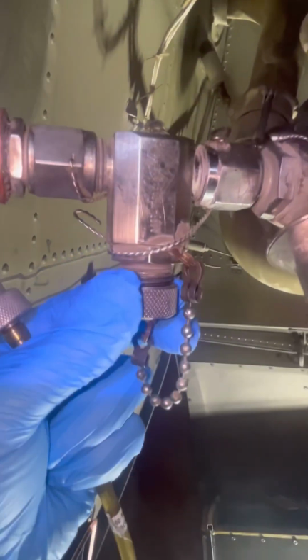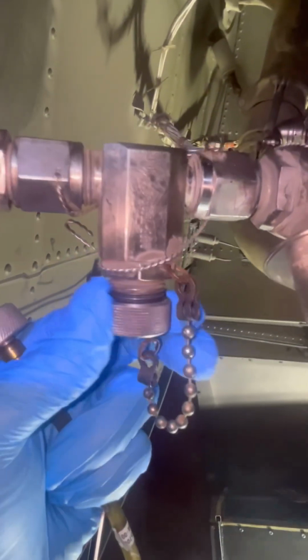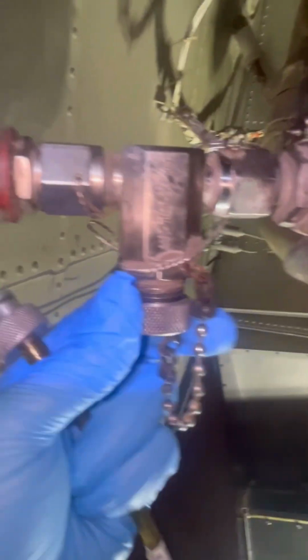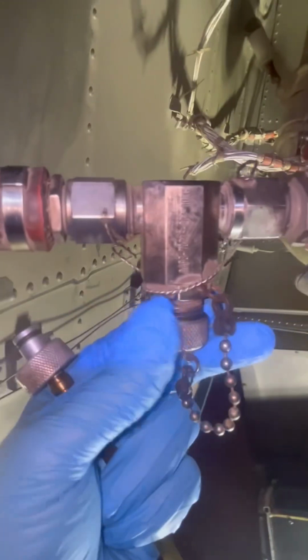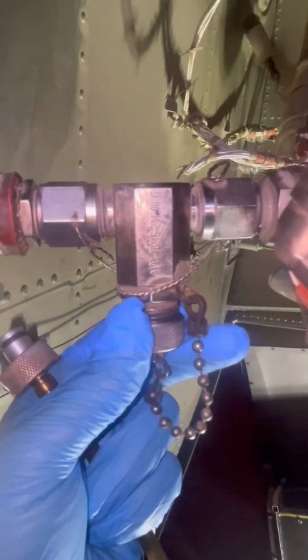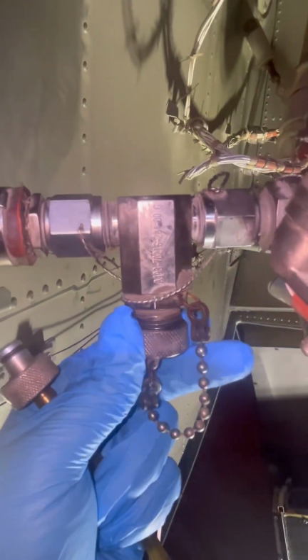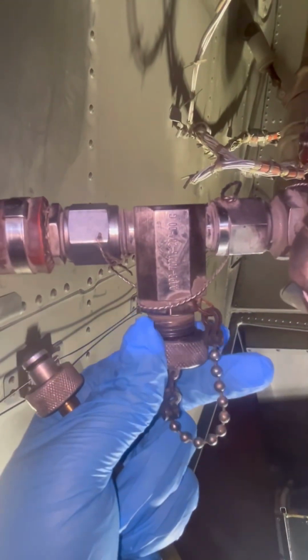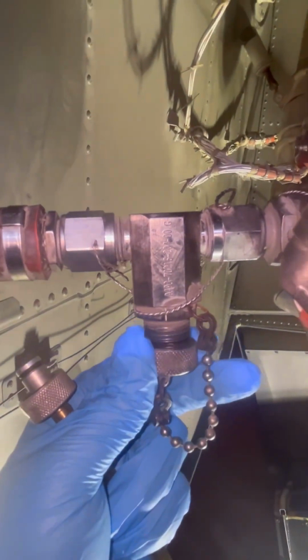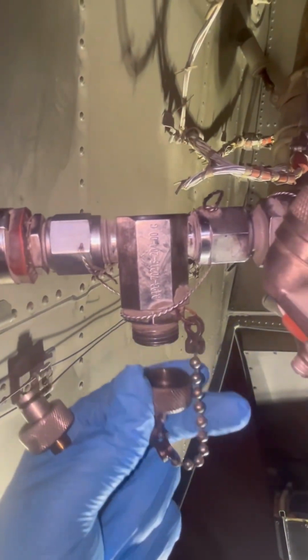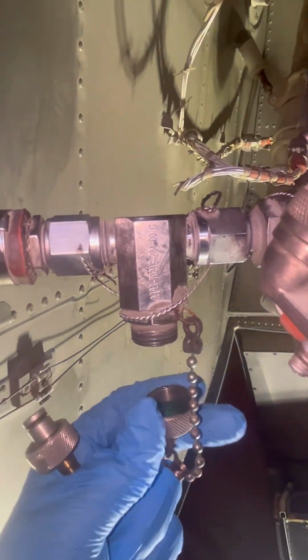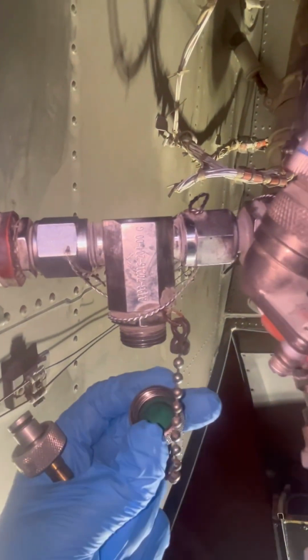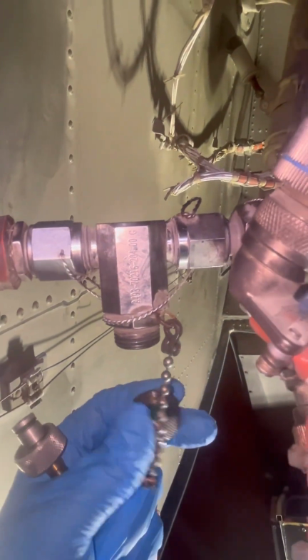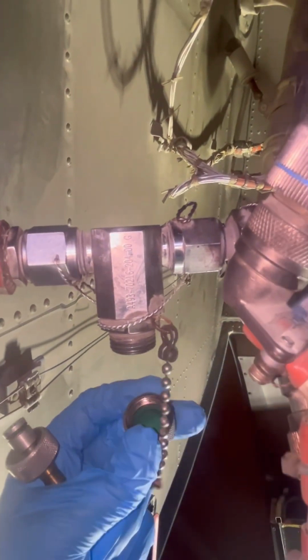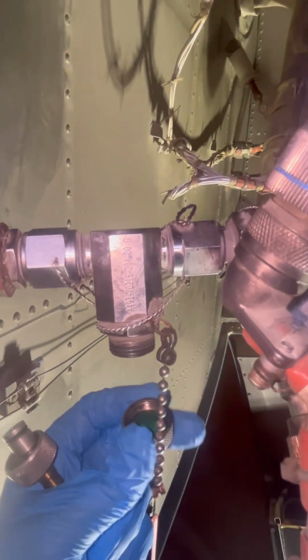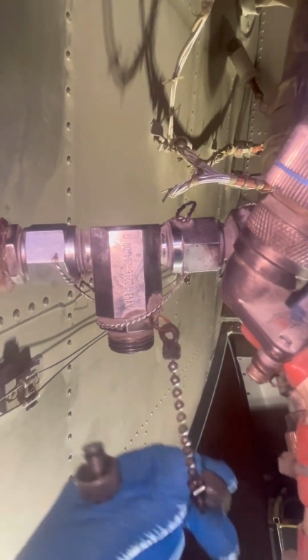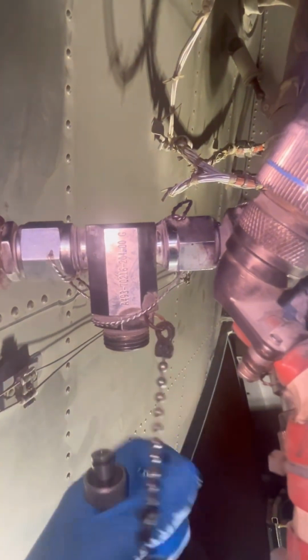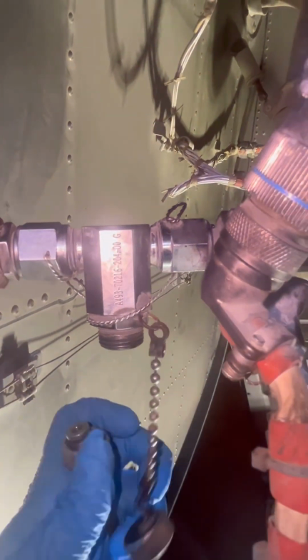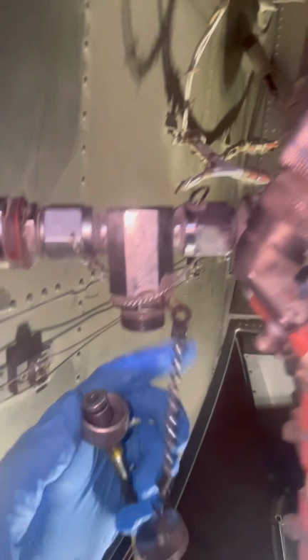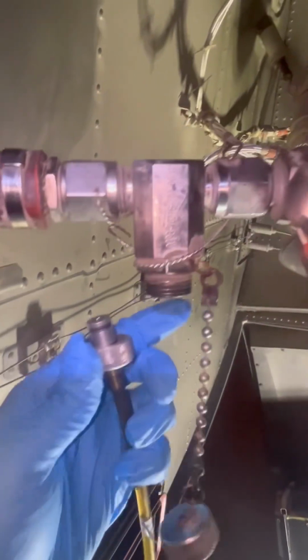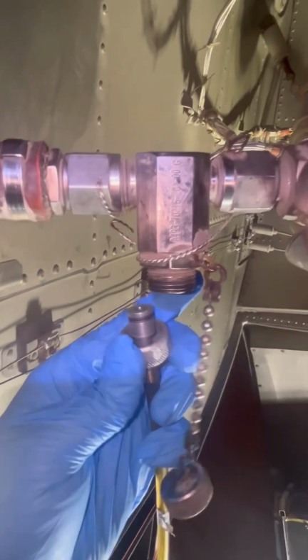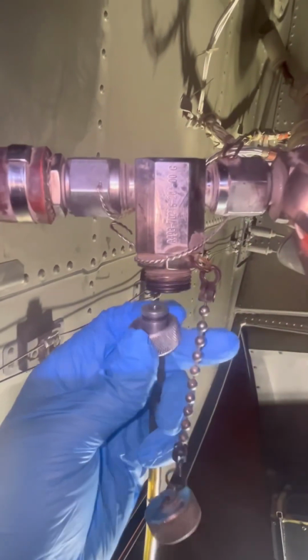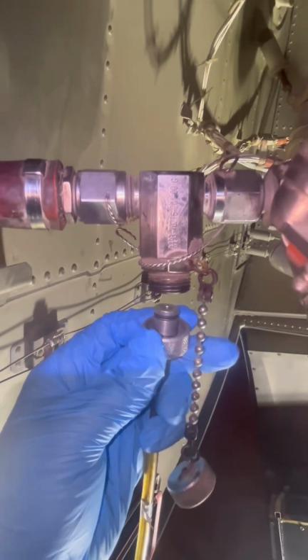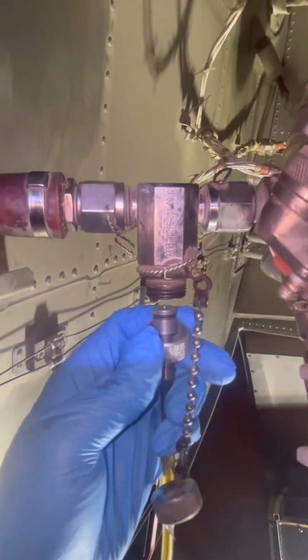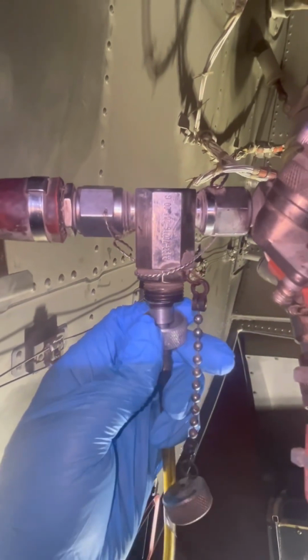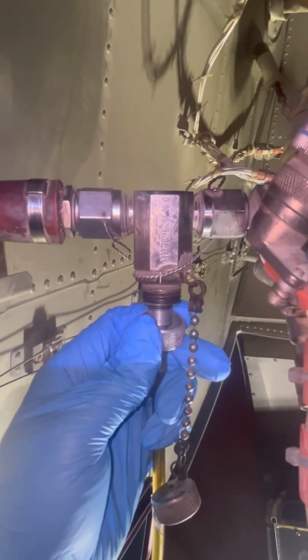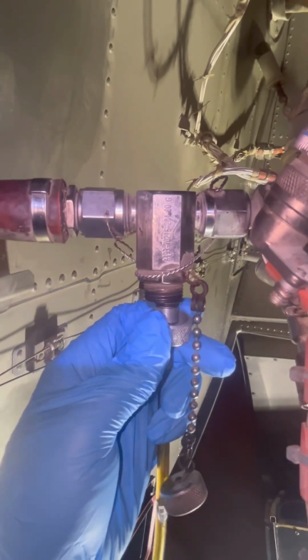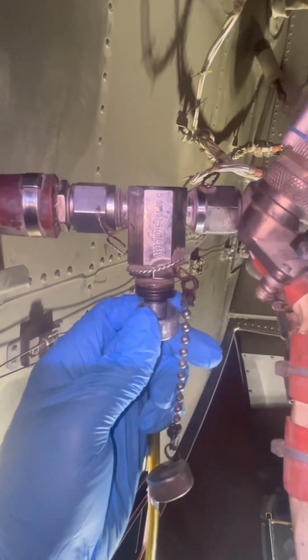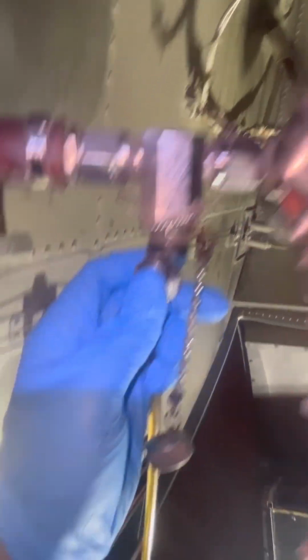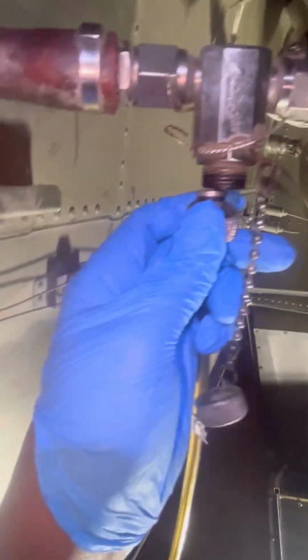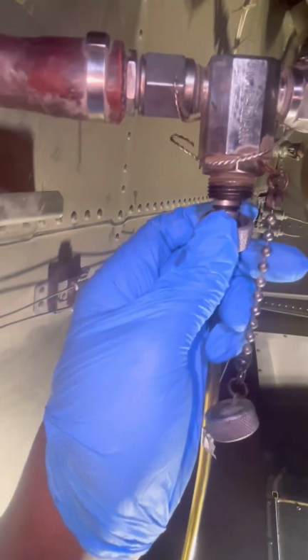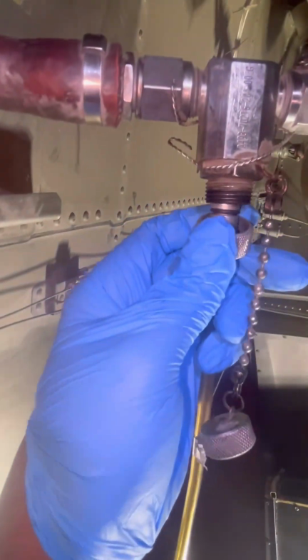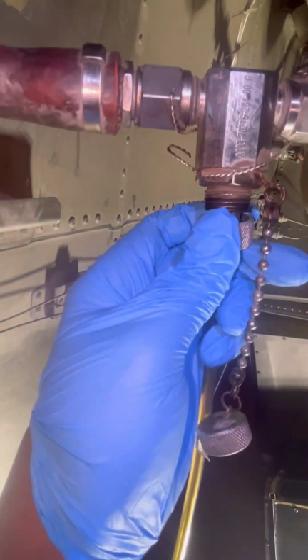This is our APU fuel vent and drain valve. We'll connect the adapter to this vent and drain valve — just plug it in and screw it in.